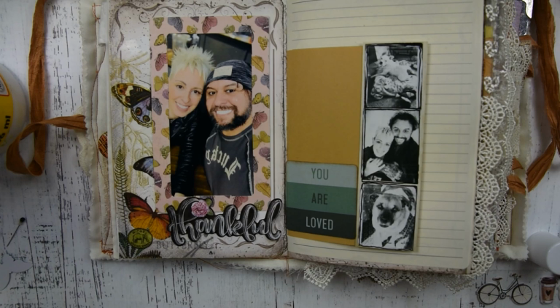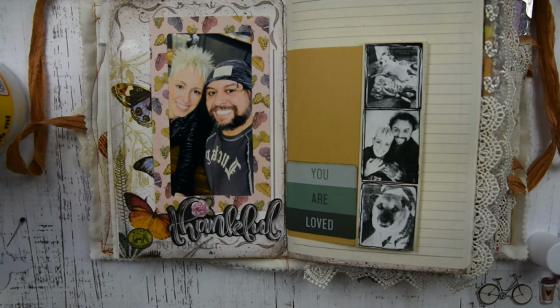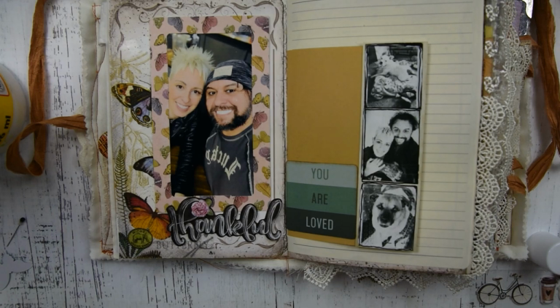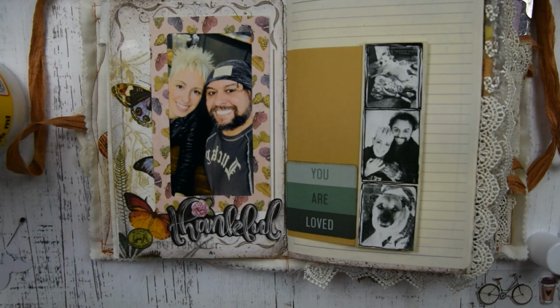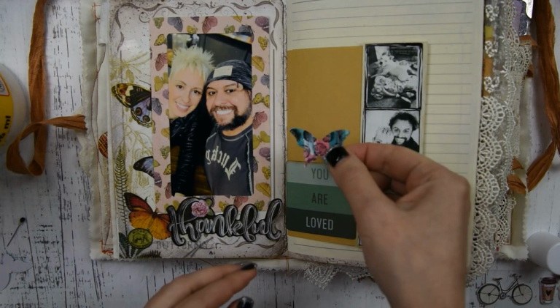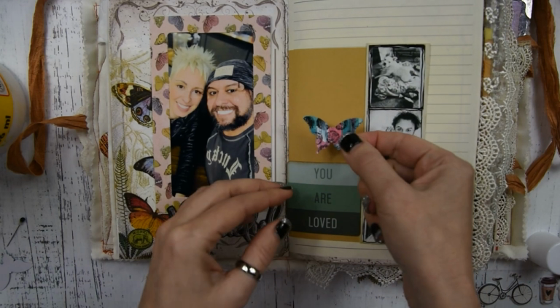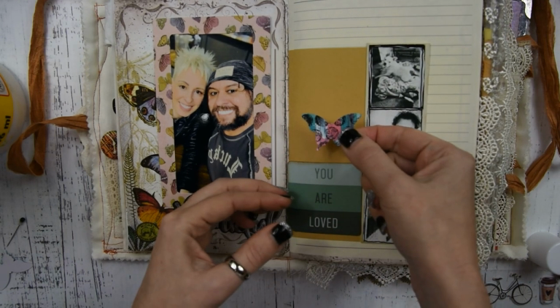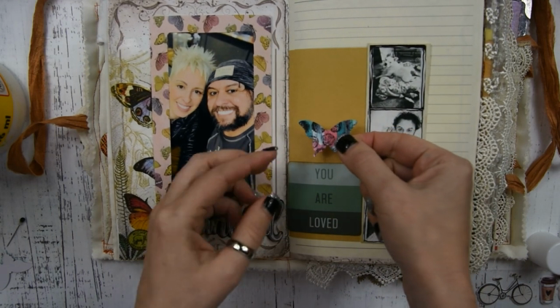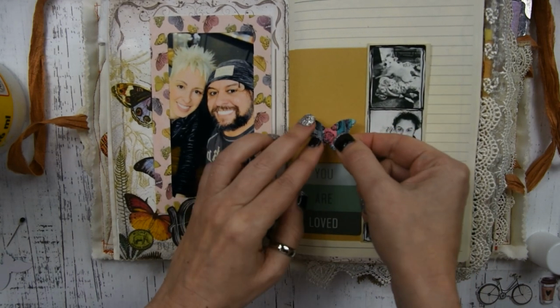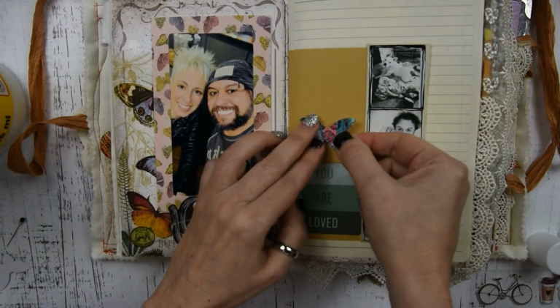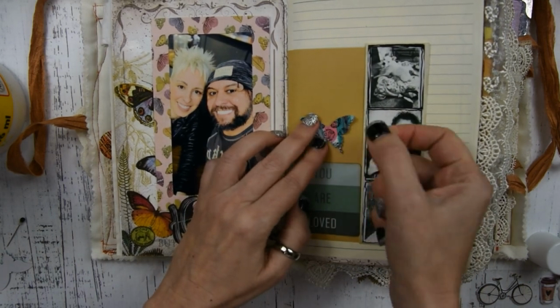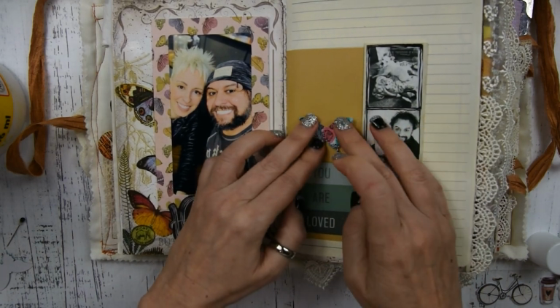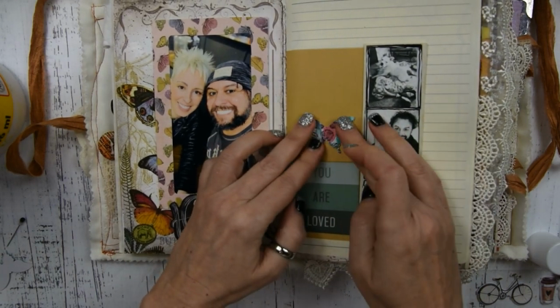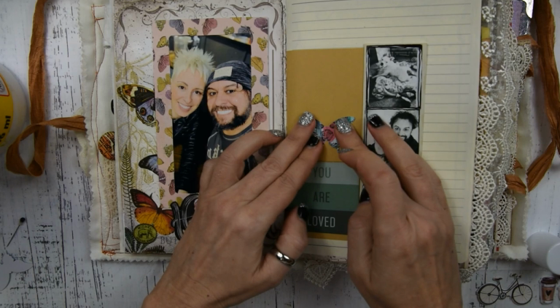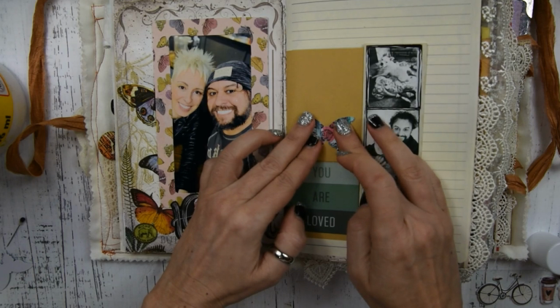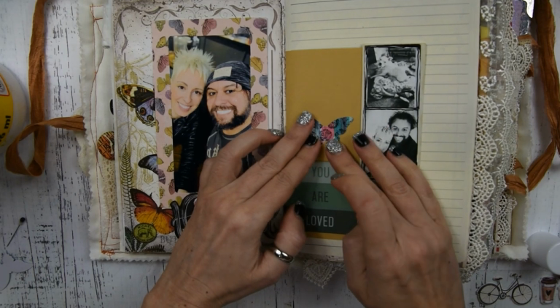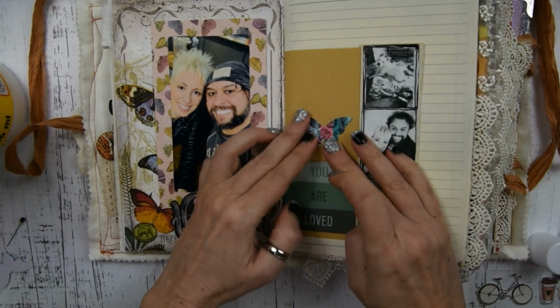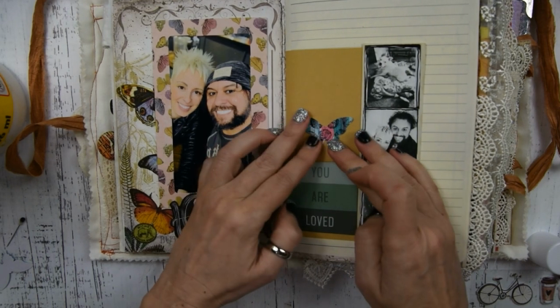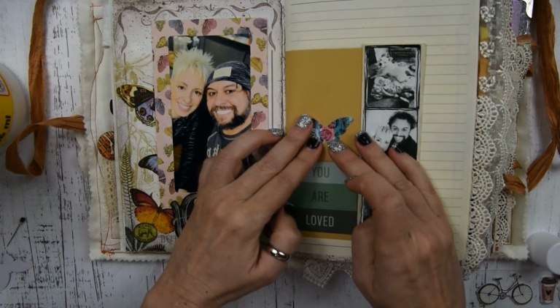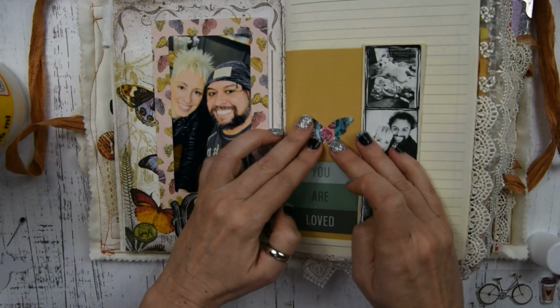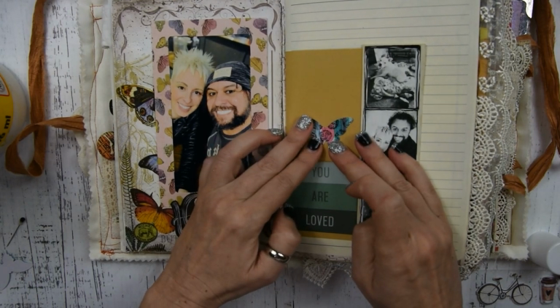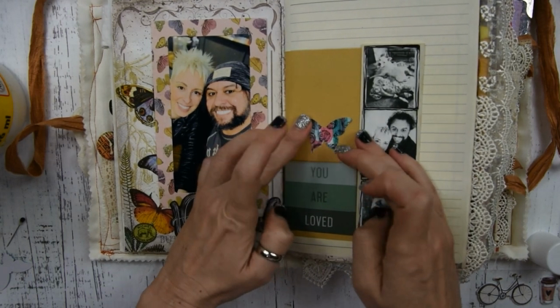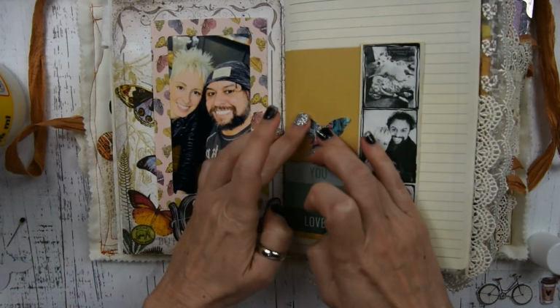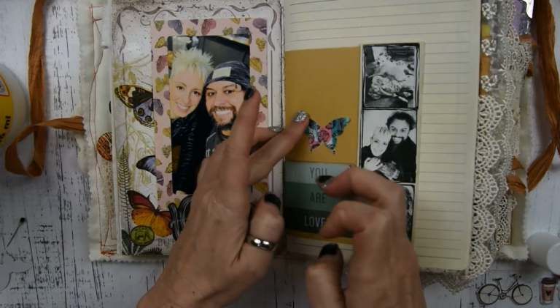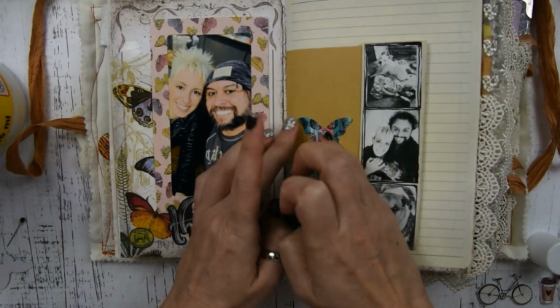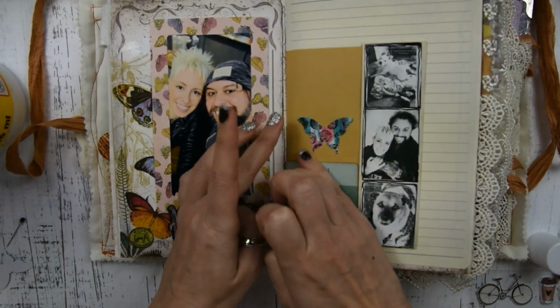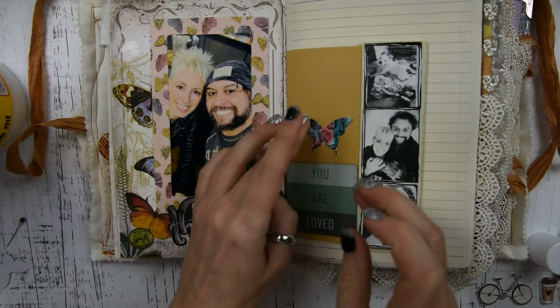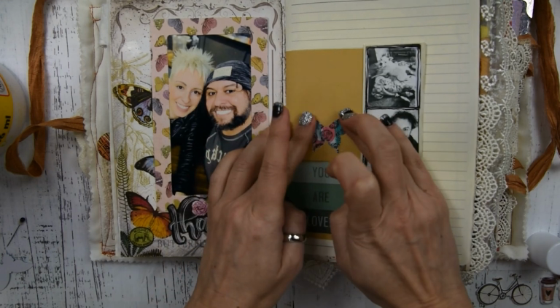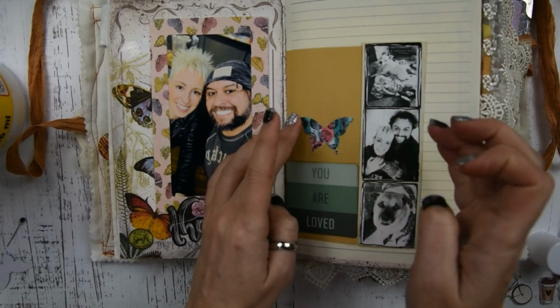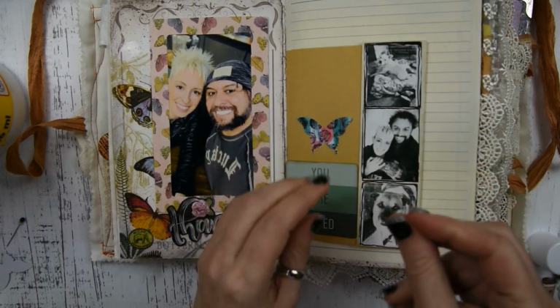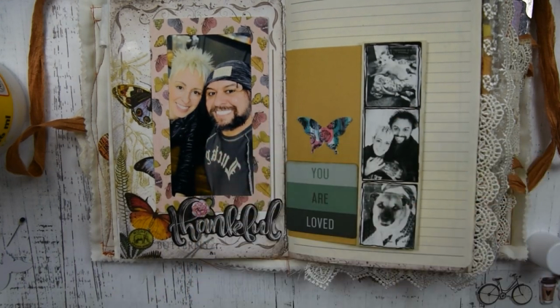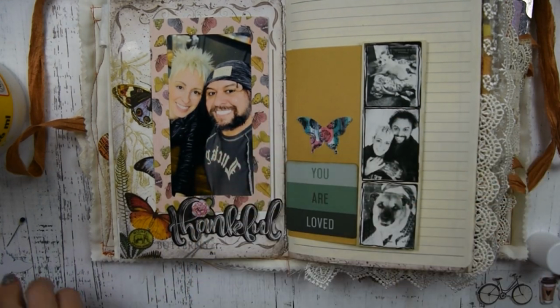My best friend Holly sent me these really sweet butterflies in a happy mail. They're really cool — she did some mixed media work and then cut the butterflies out. I'm going to stick those on my page just for some extra decoration.